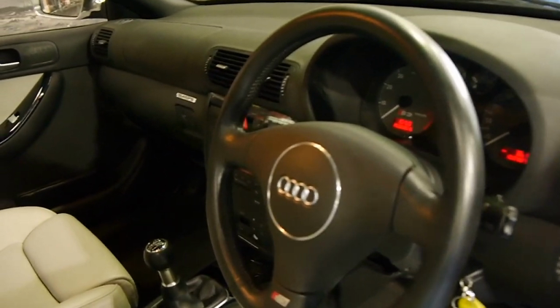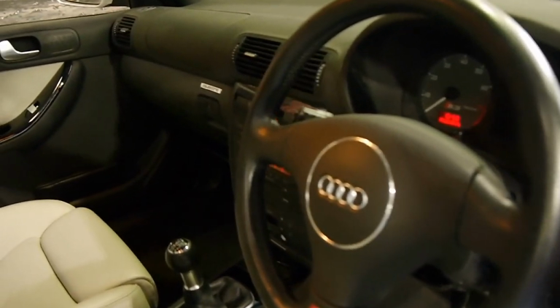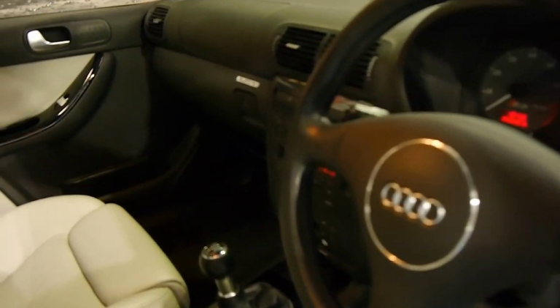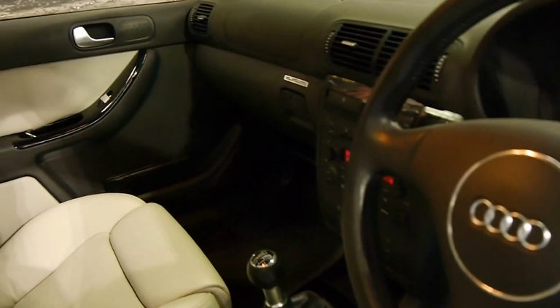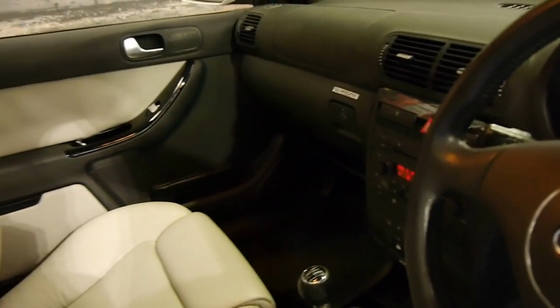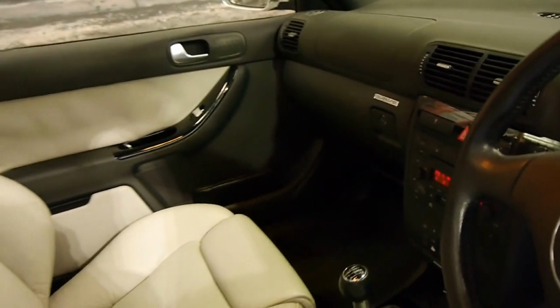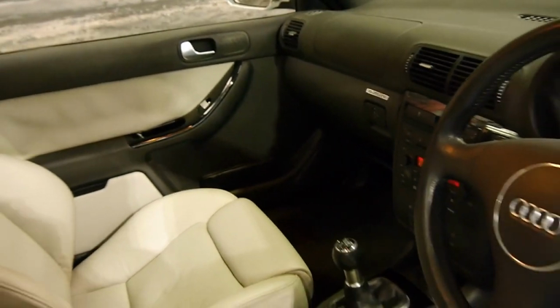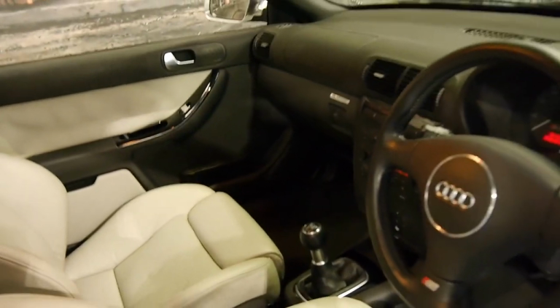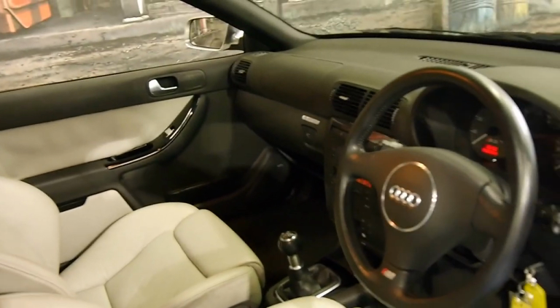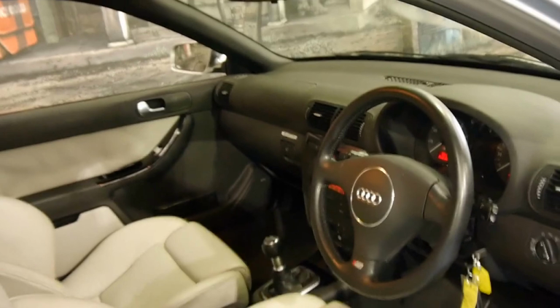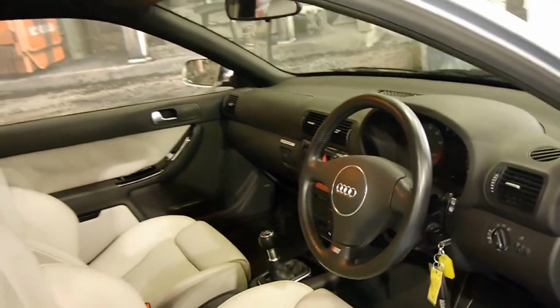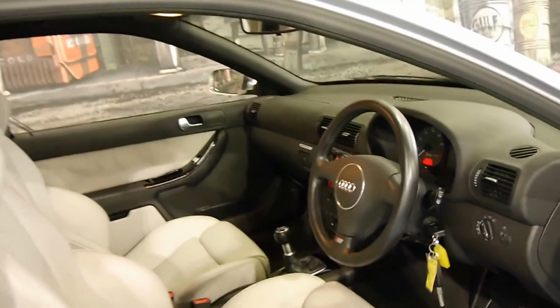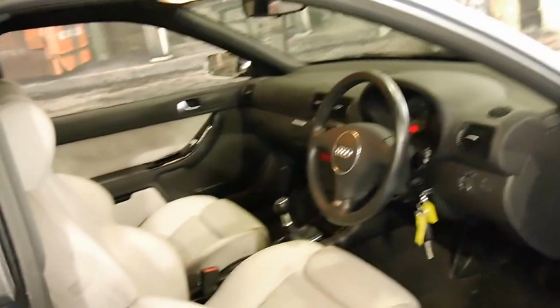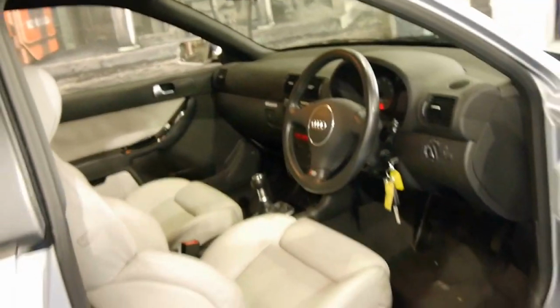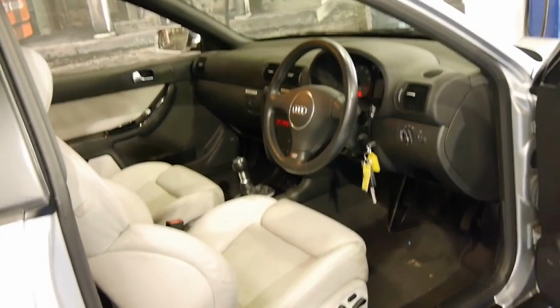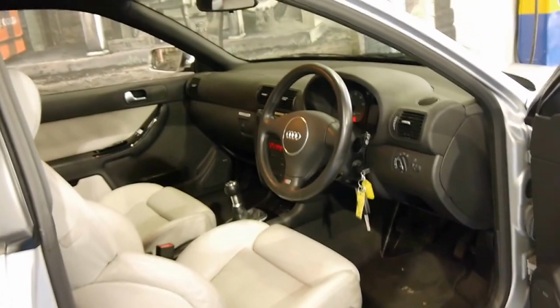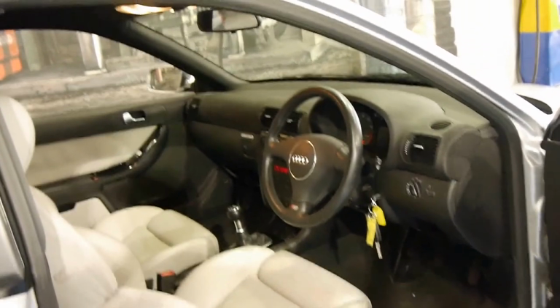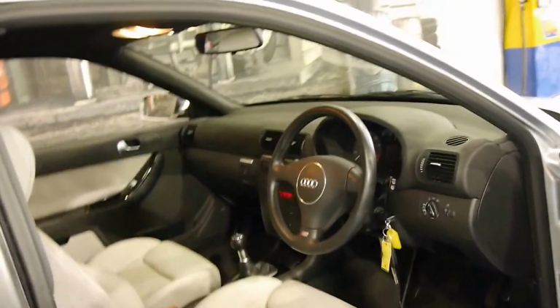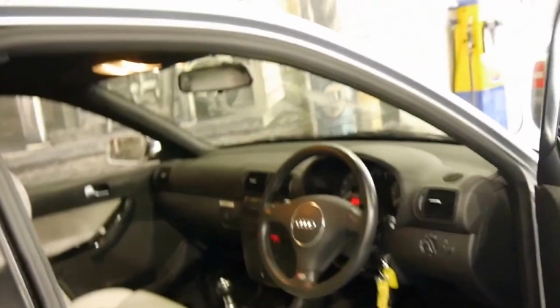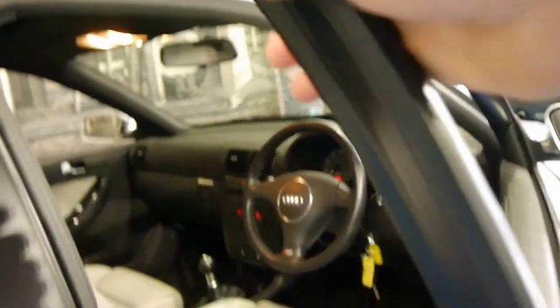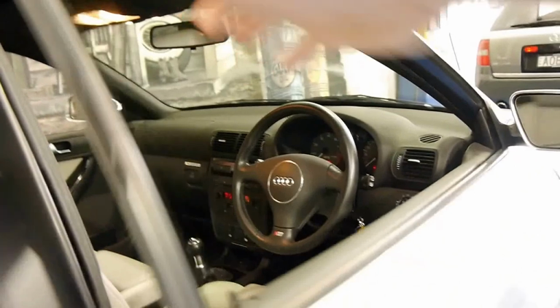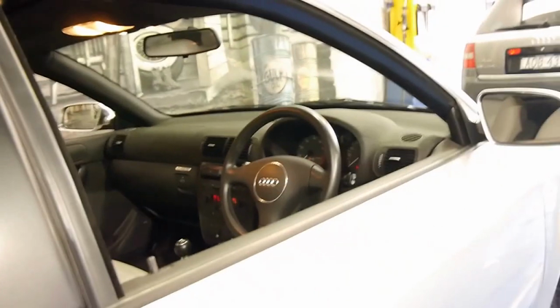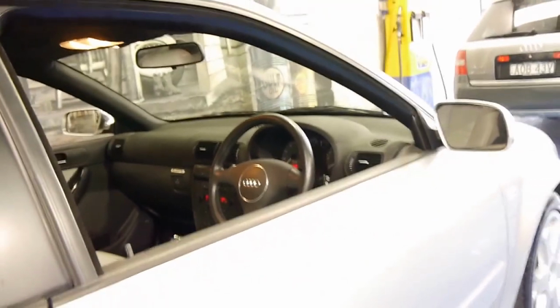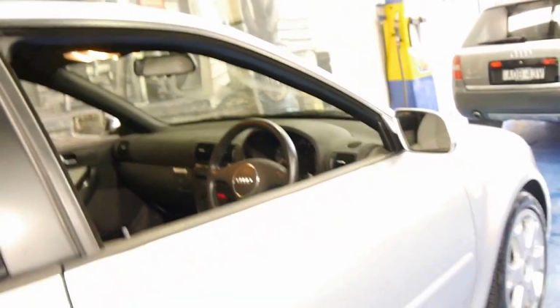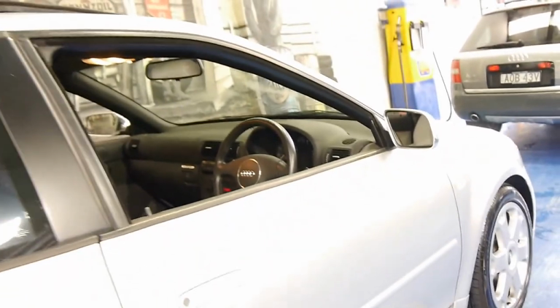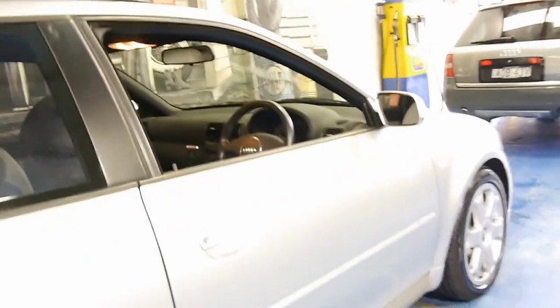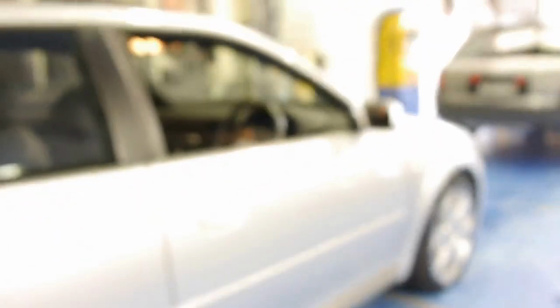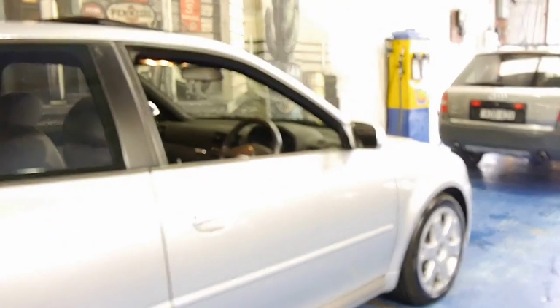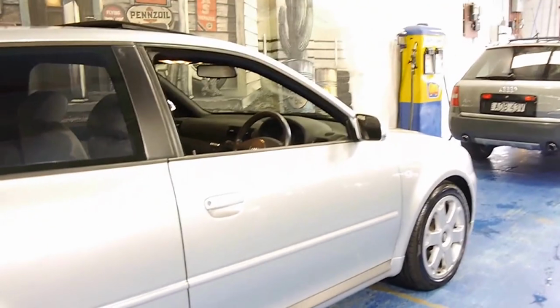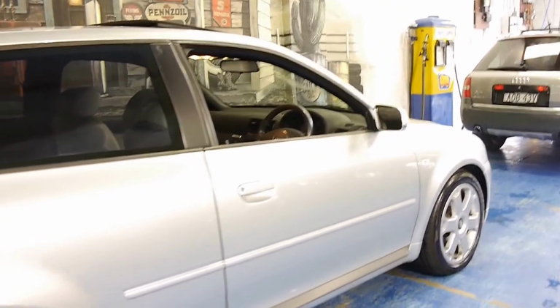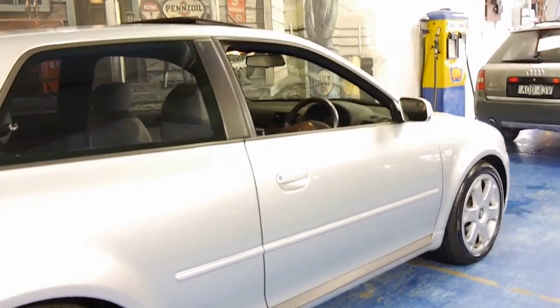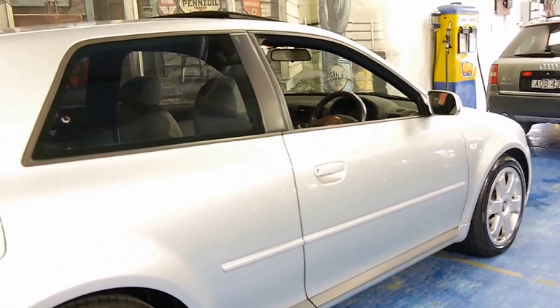It's got two remote keys, it's a six-speed manual. These came standard with electric seats. This one's got a sunroof, Xenon lights, and it's got Pirelli tyres all in very good condition.